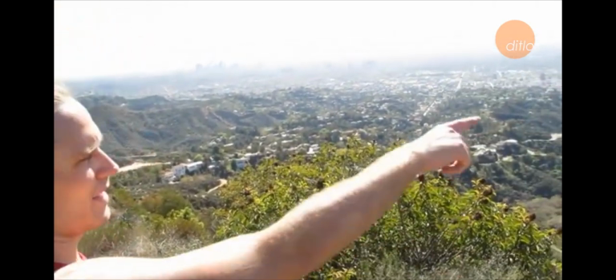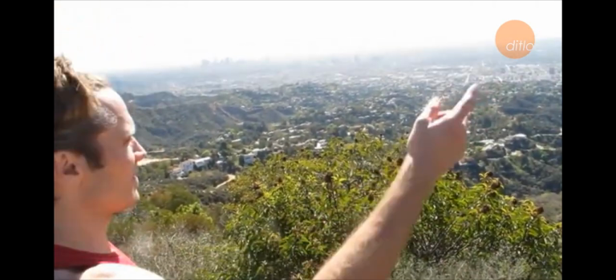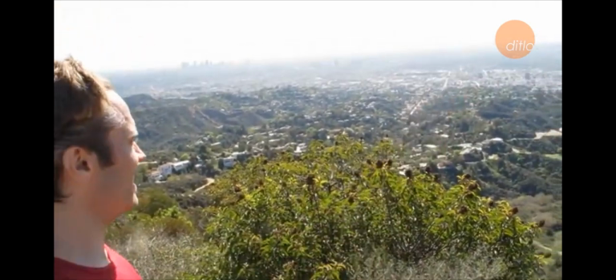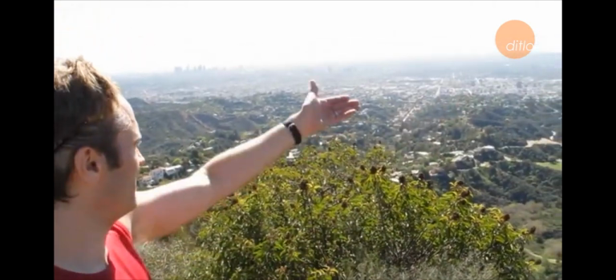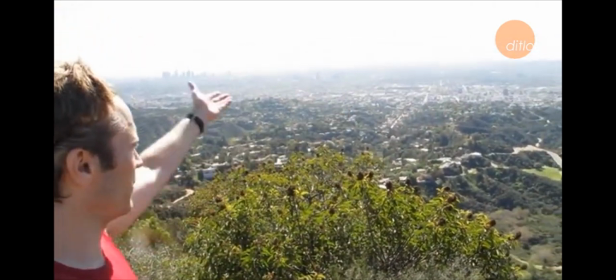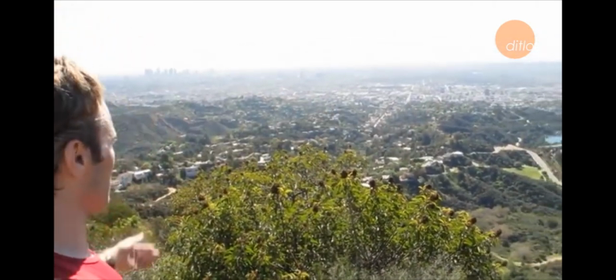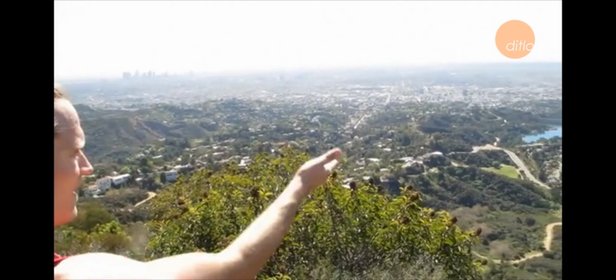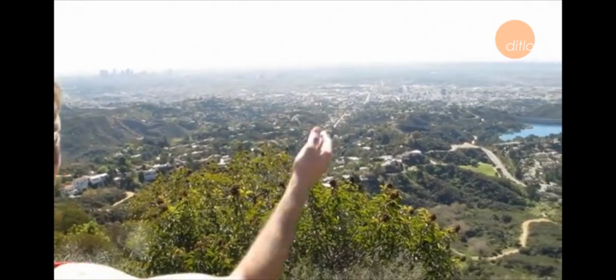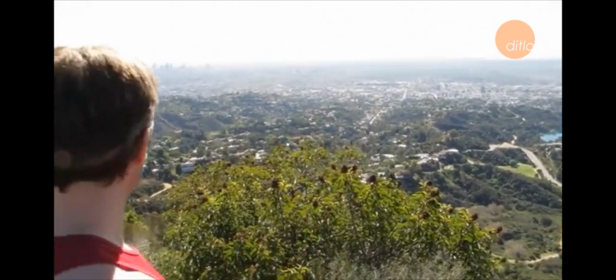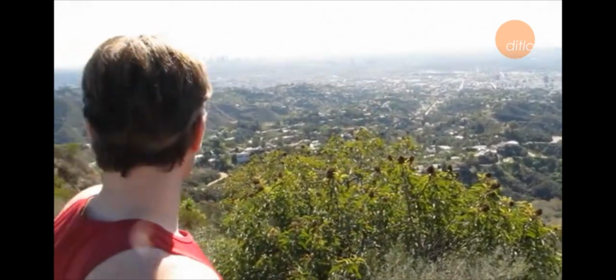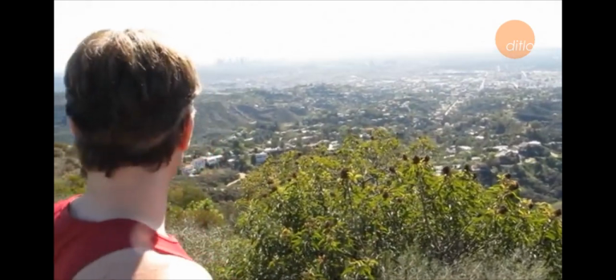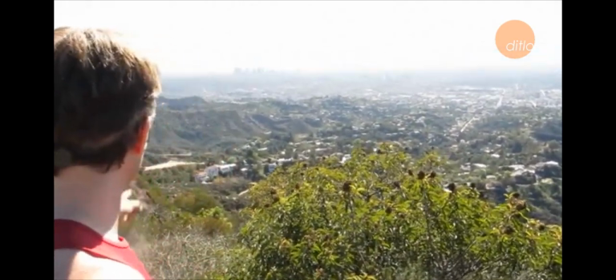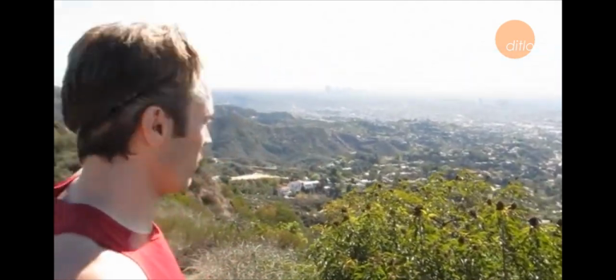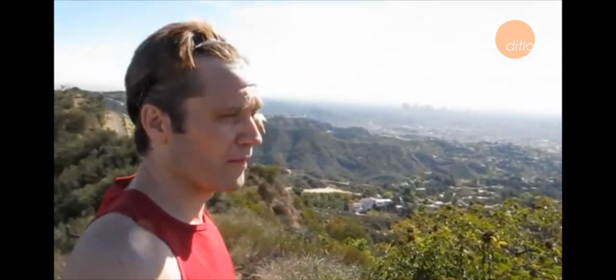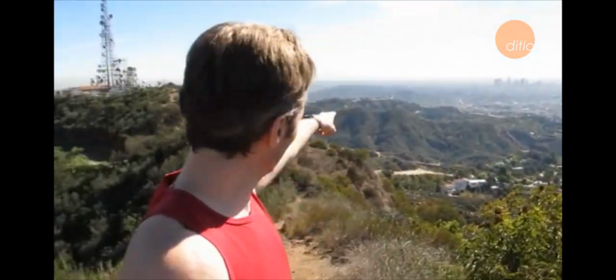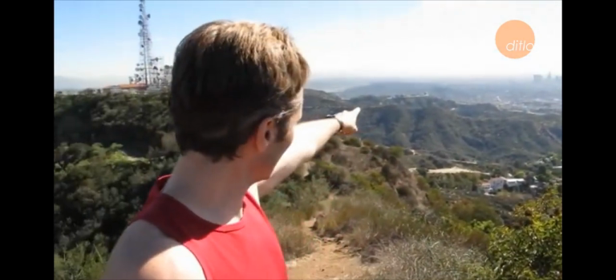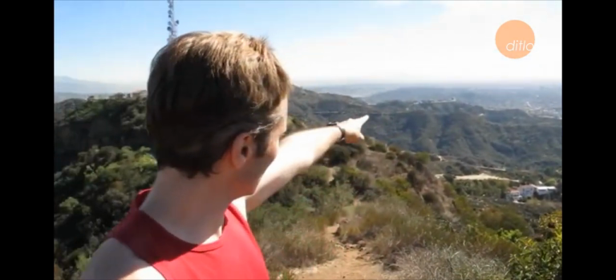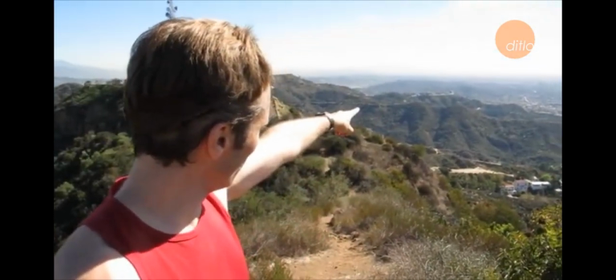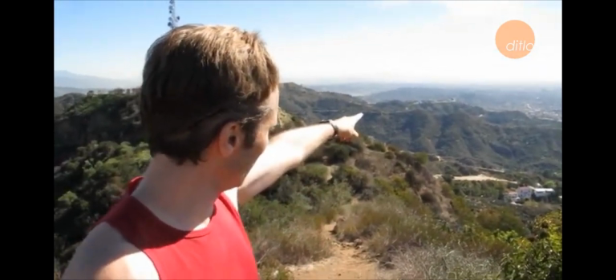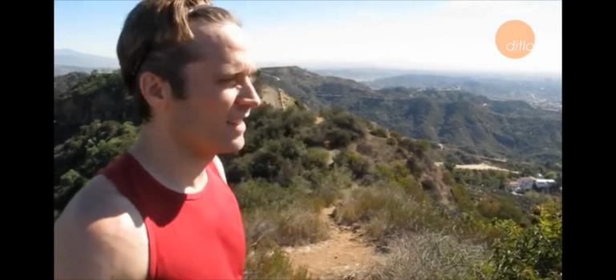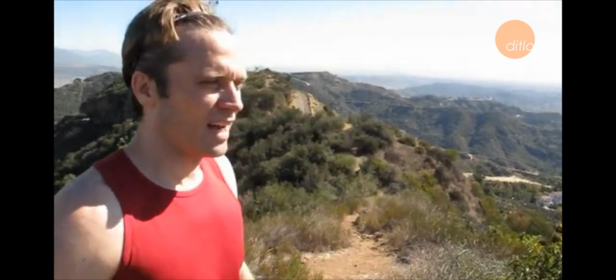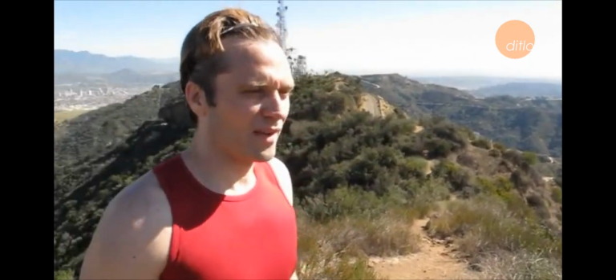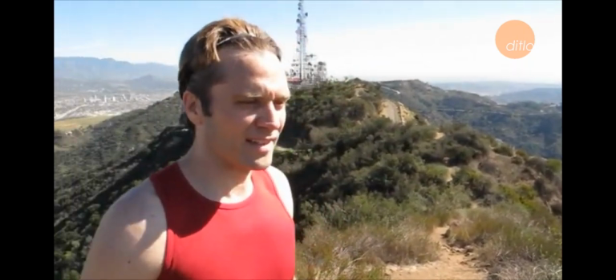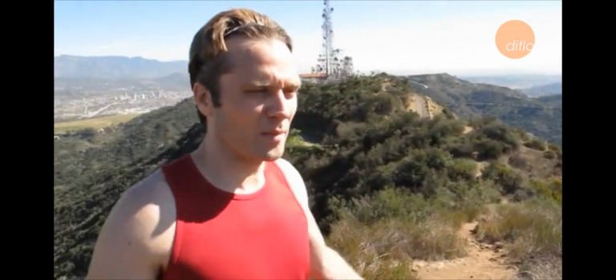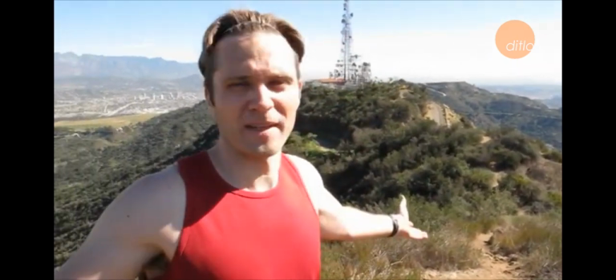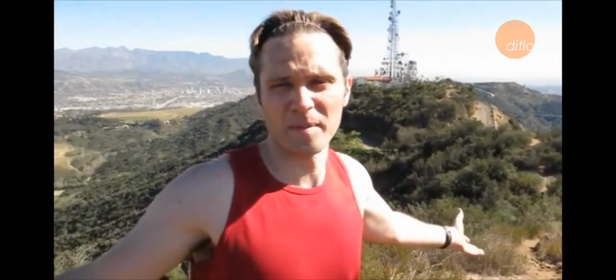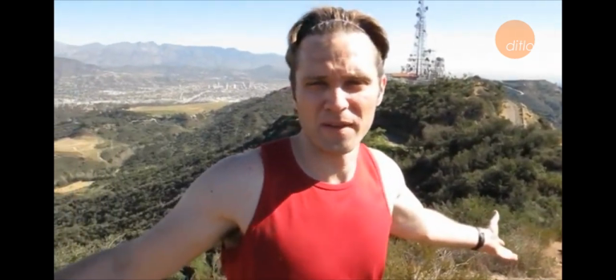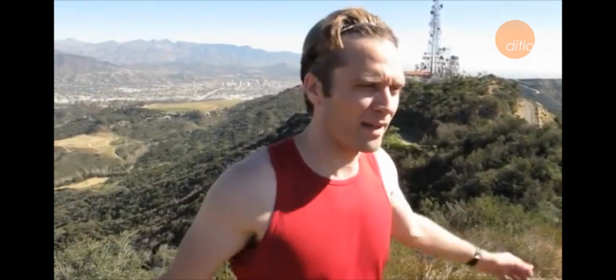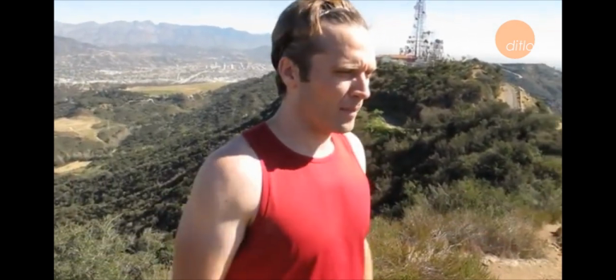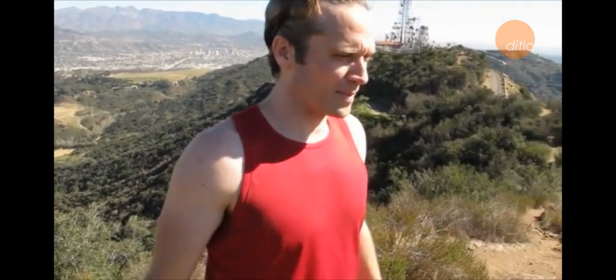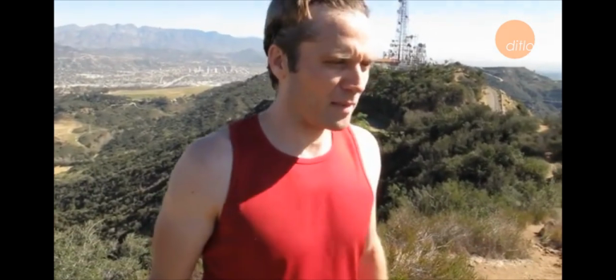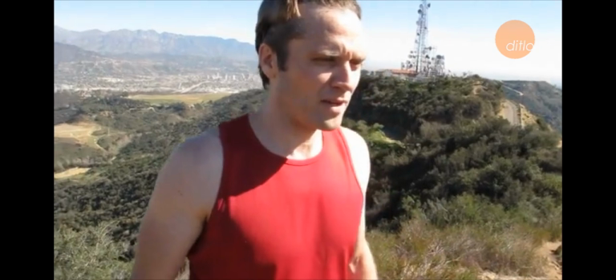We've got Century City, you've got Mid-Wilshire, you can see all of Hollywood, you can see downtown, way above the observatory — that's way down there. And this place is open to the public. A lot of people don't even know that, but it's a place I've been coming up for years.